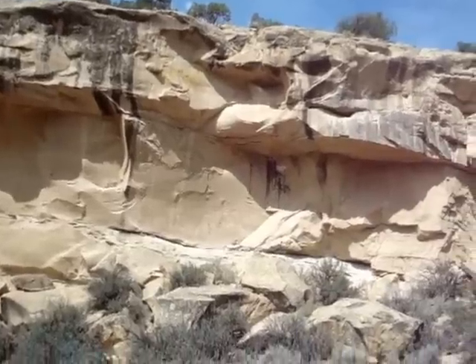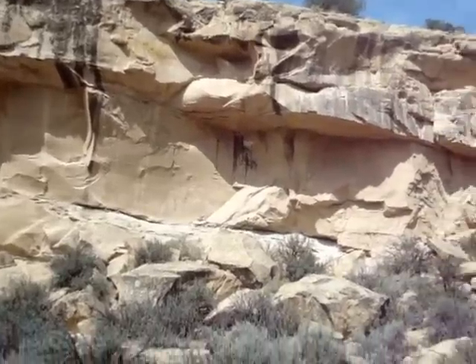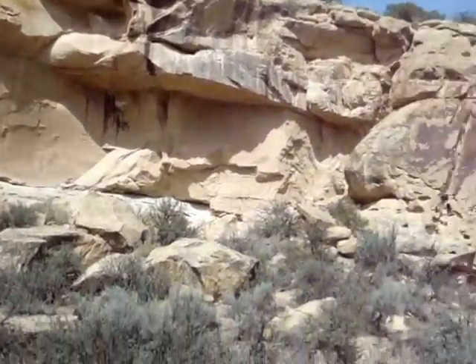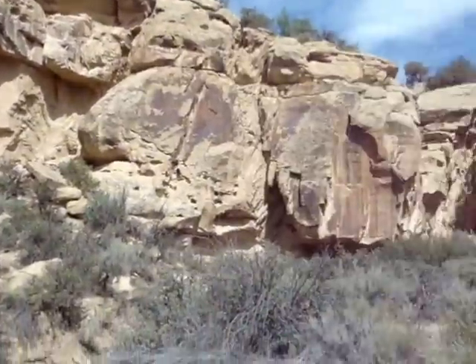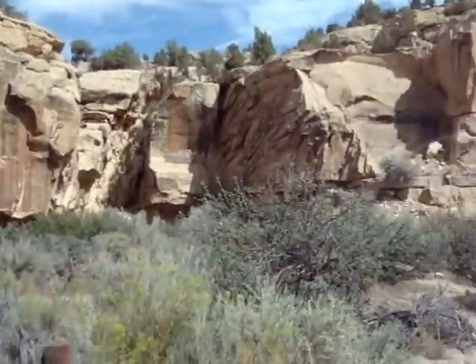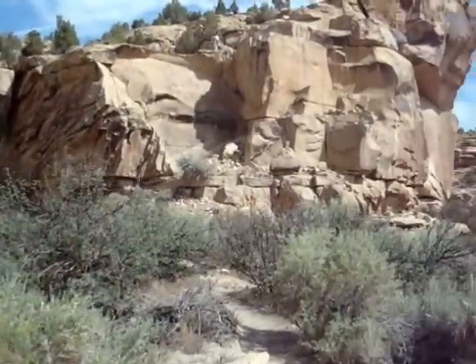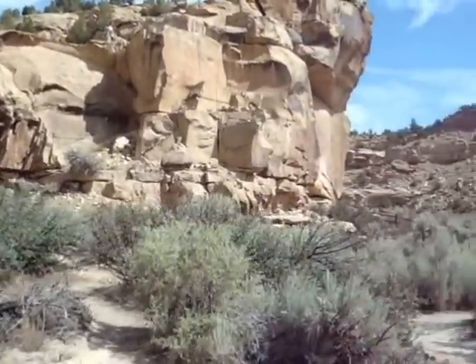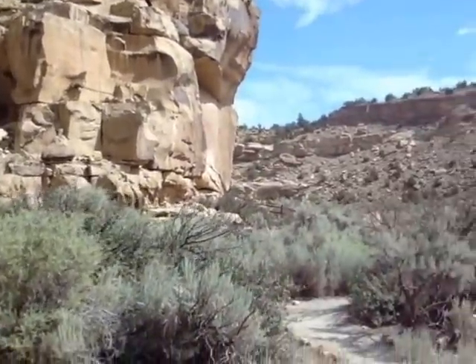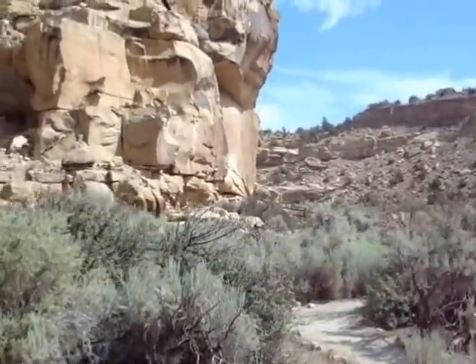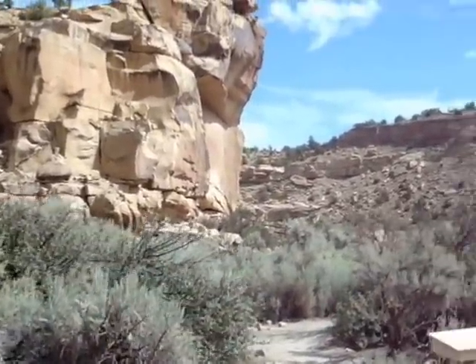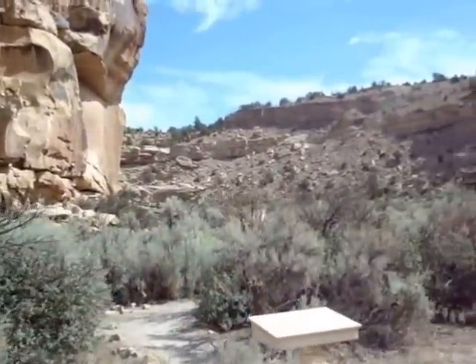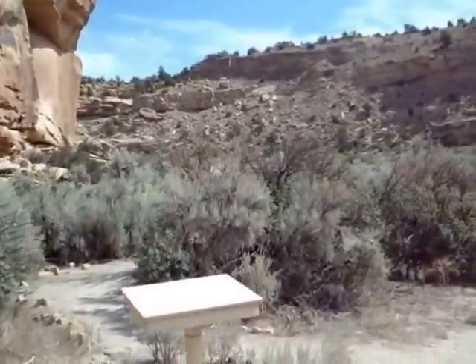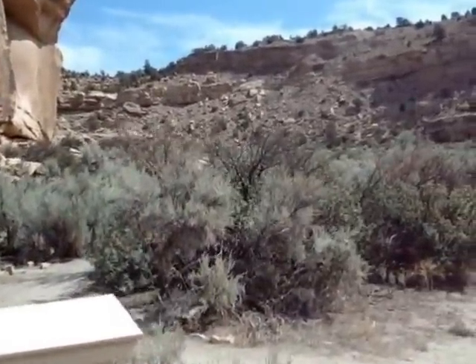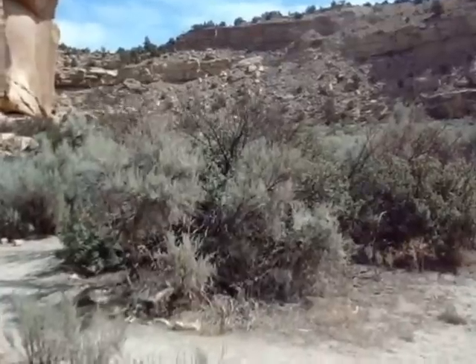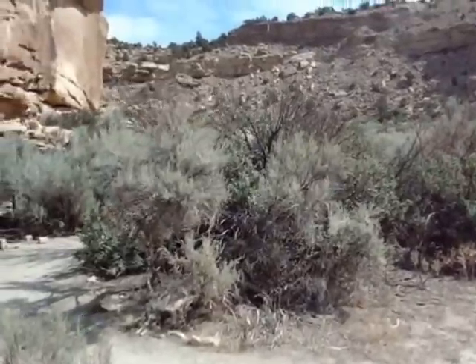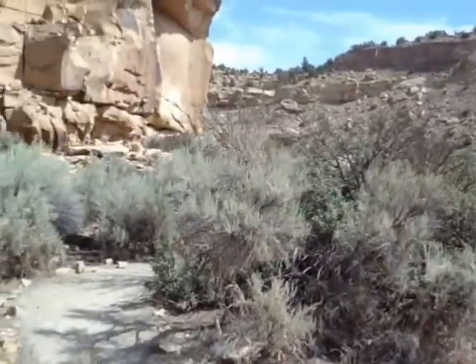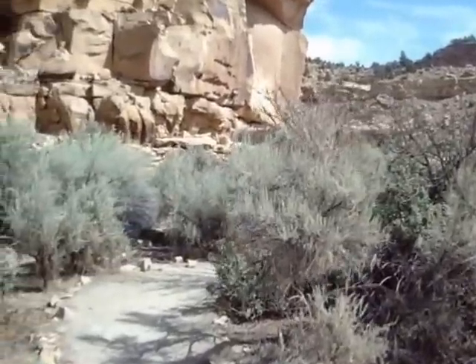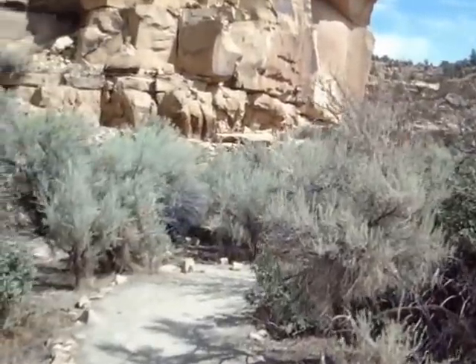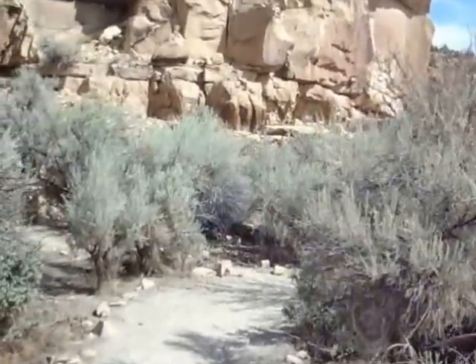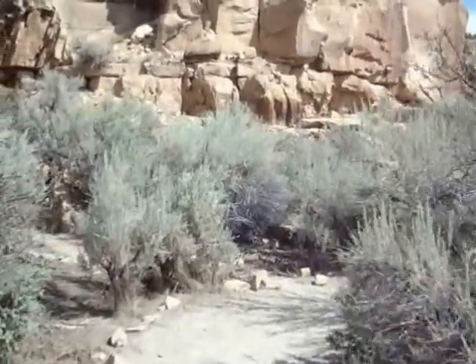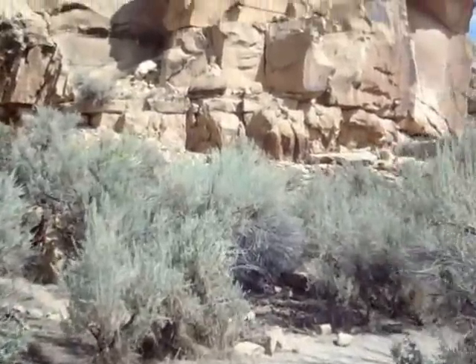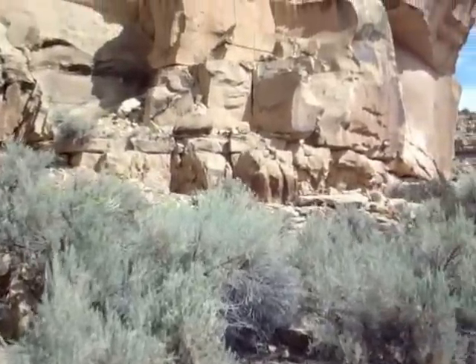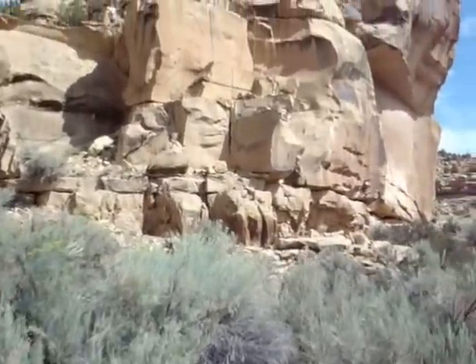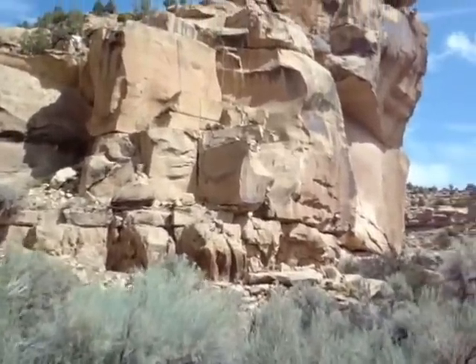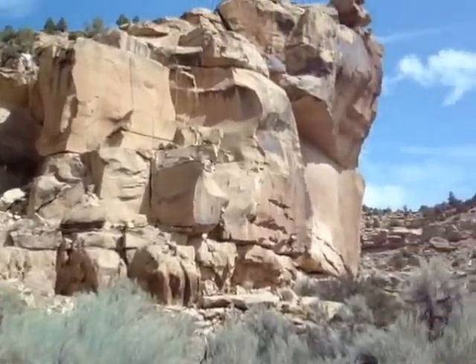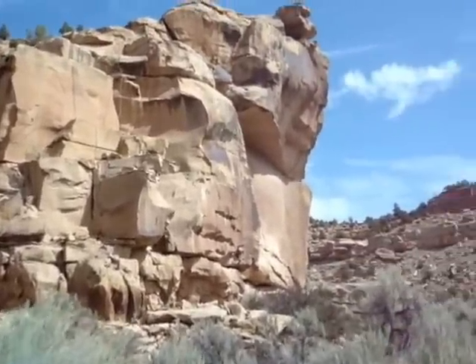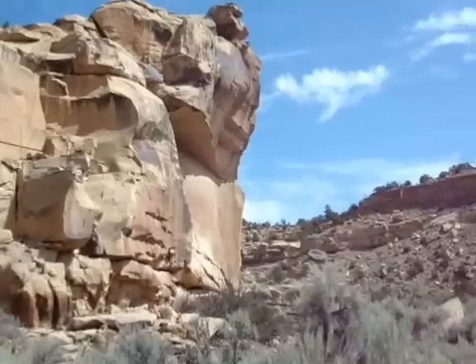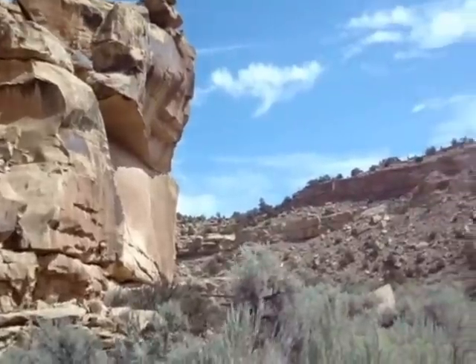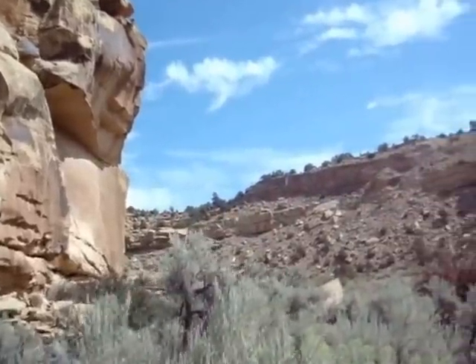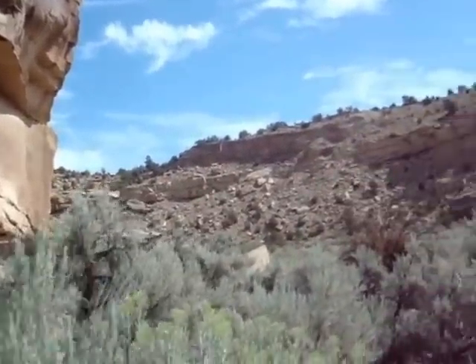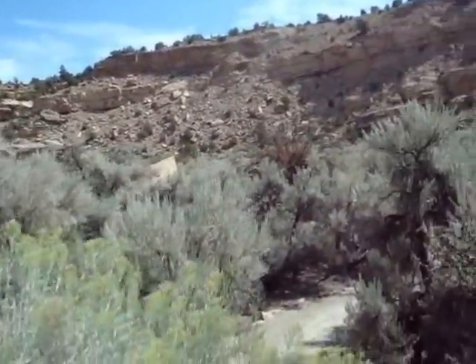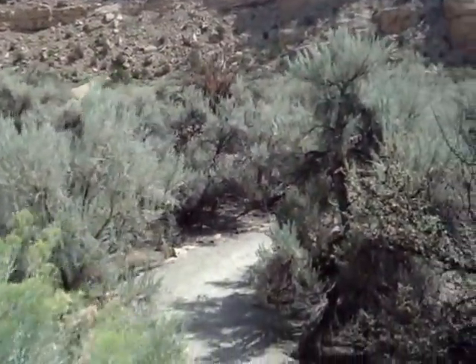There's some others that you can walk to right here that you can see much closer. Very pretty canyon.